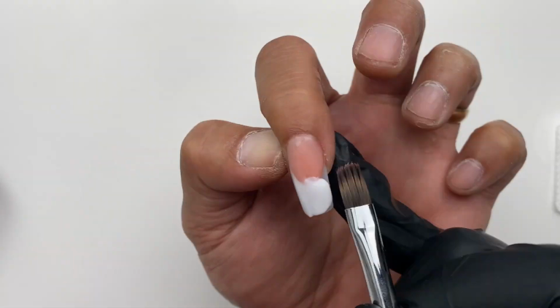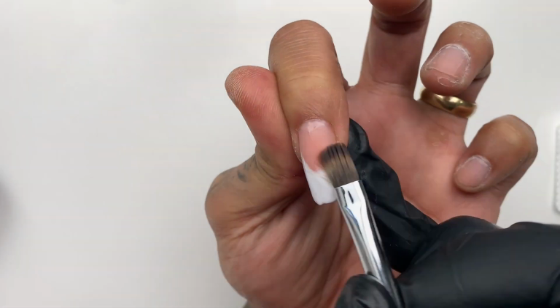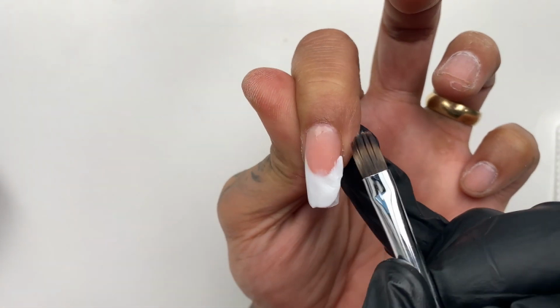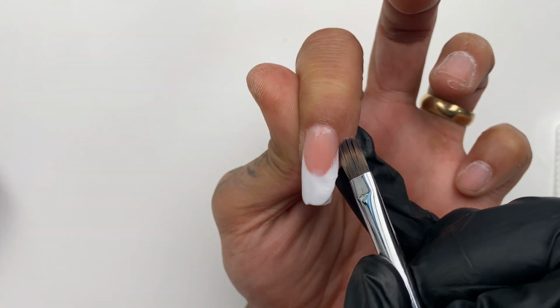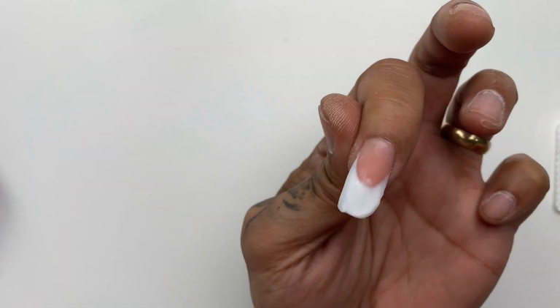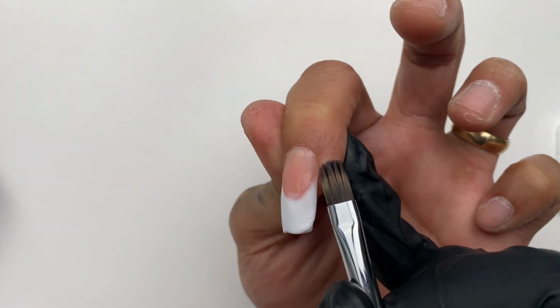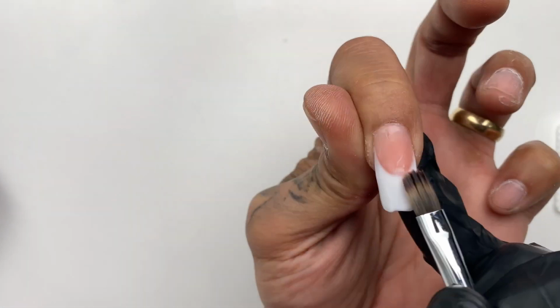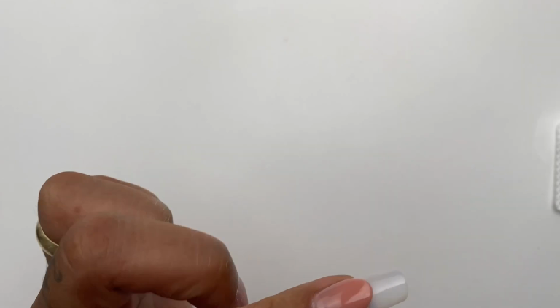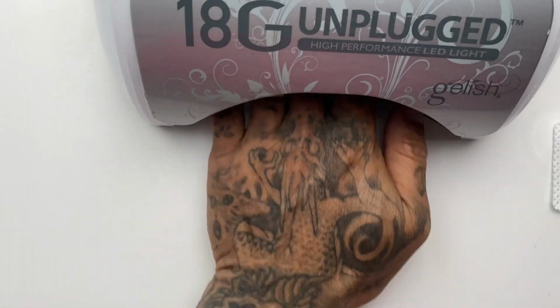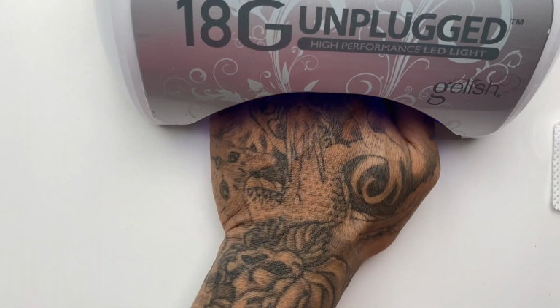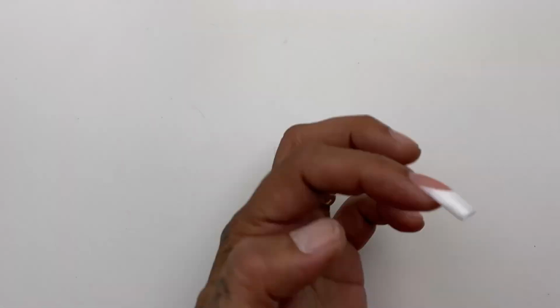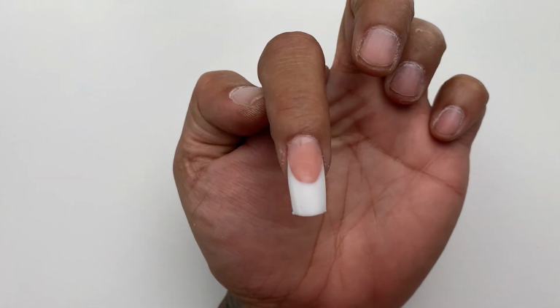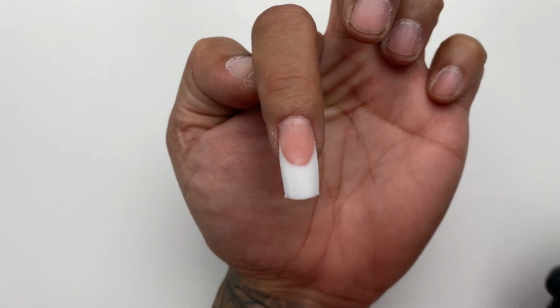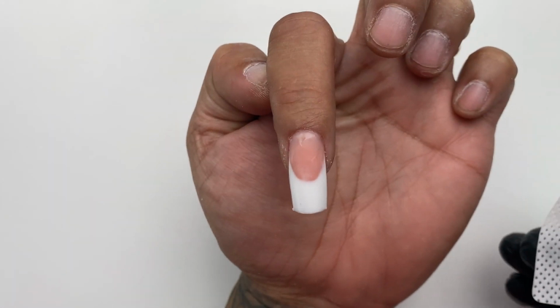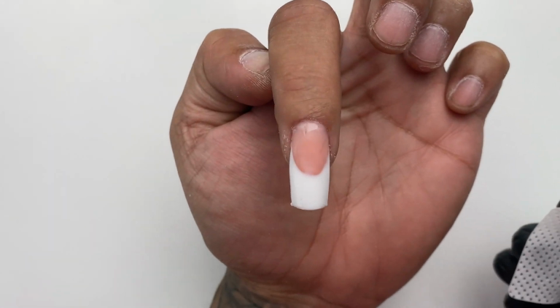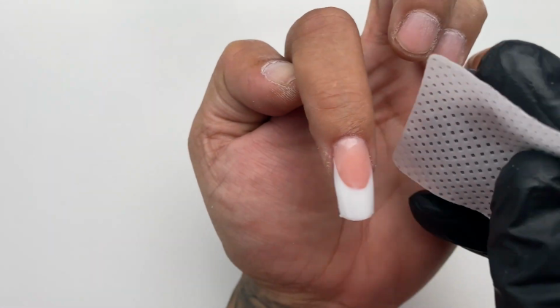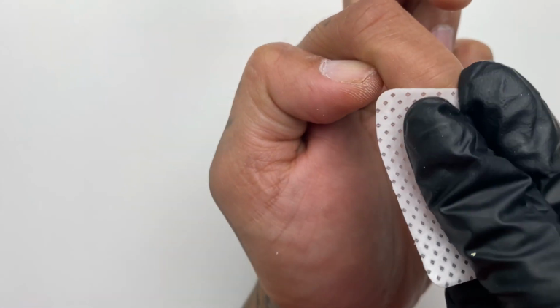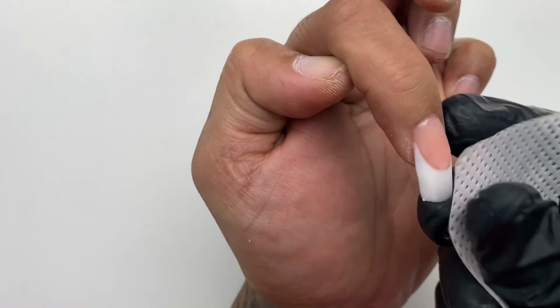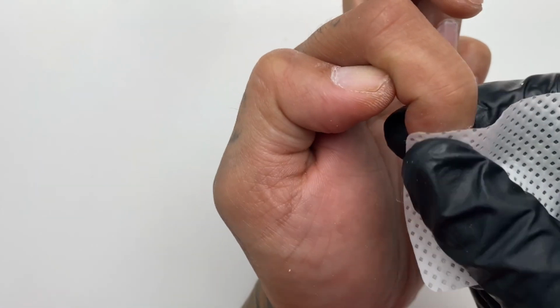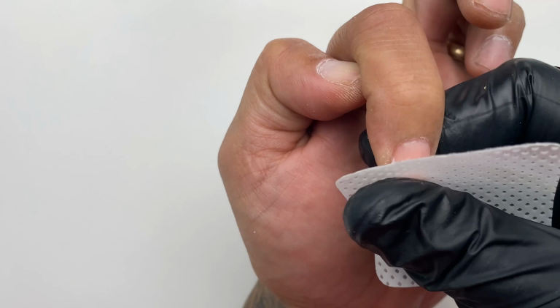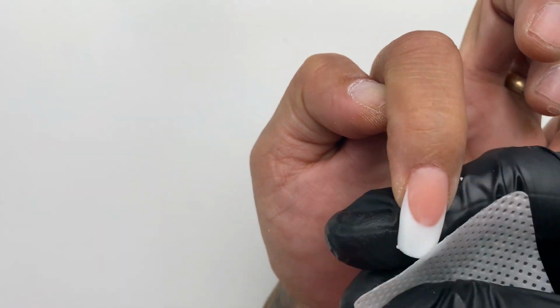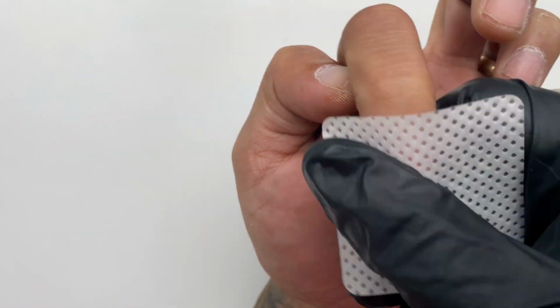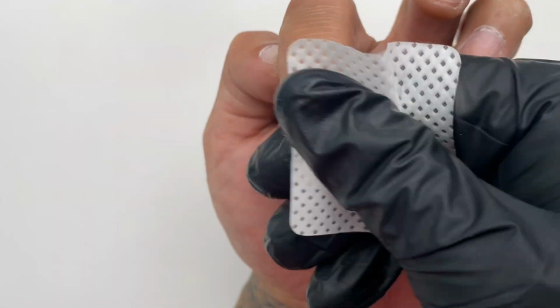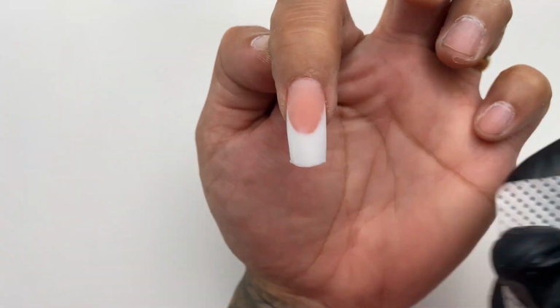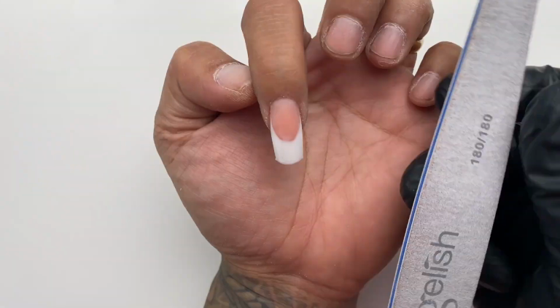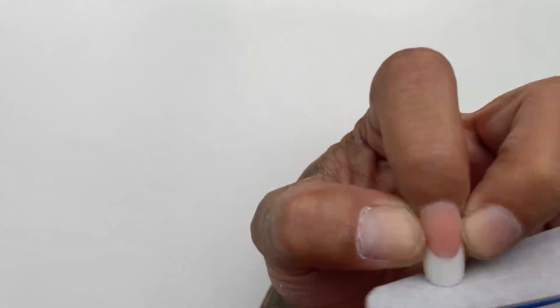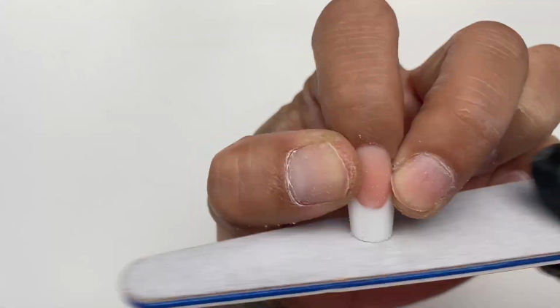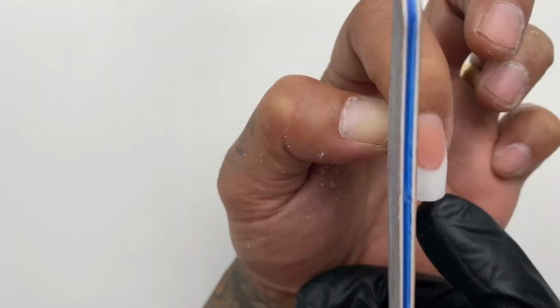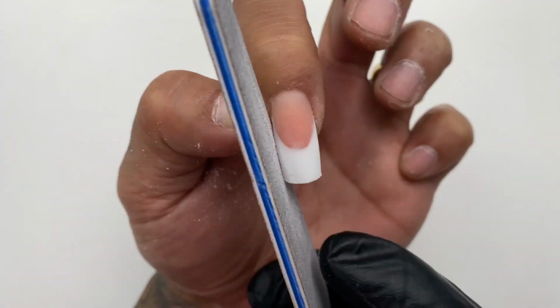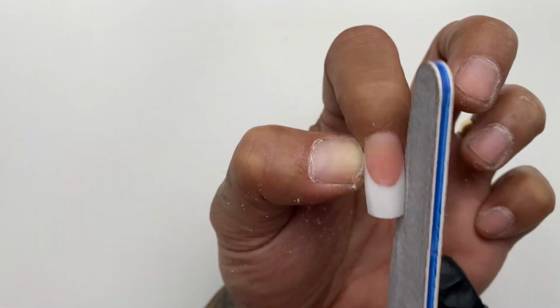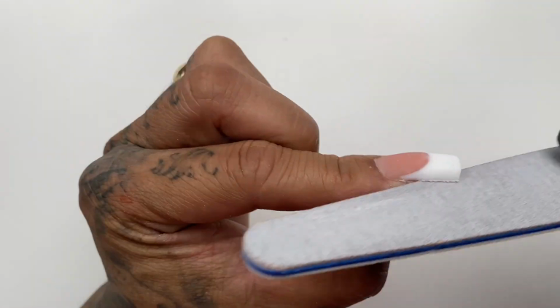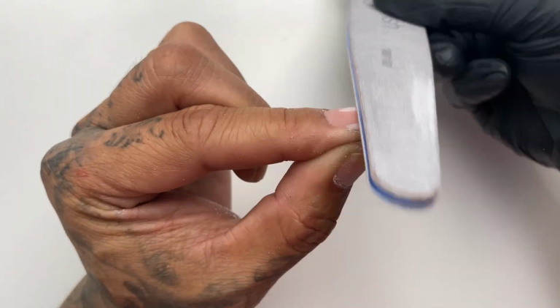Now we're going to want to do the same with our bright white. You can be a little sloppy with your white when your pink is applied correctly. You're going to want to cure the white for 60 seconds as well.